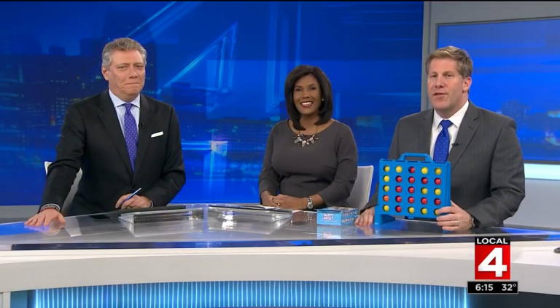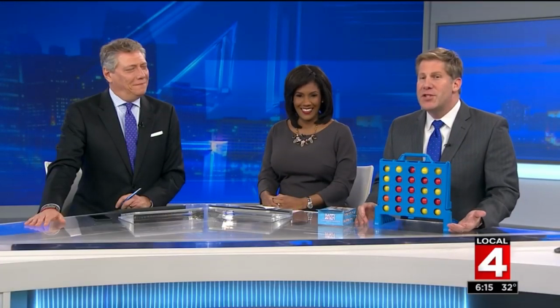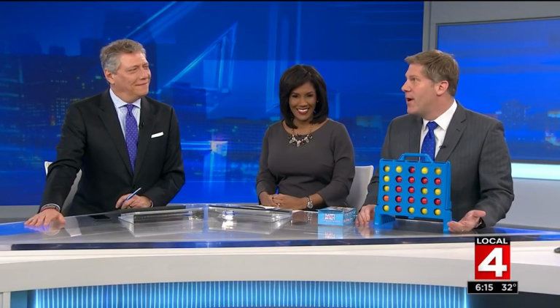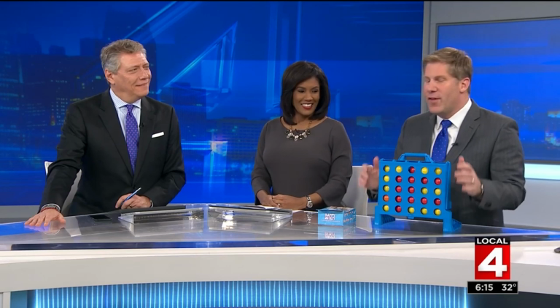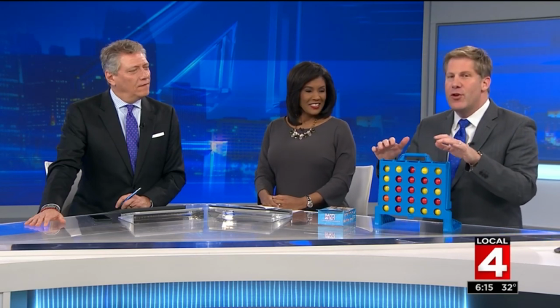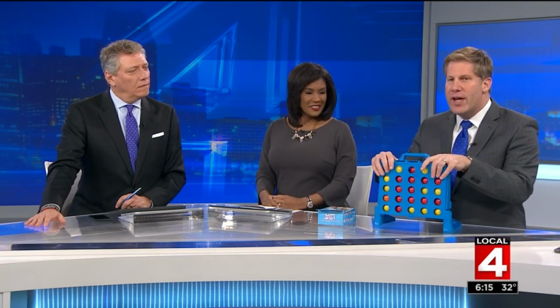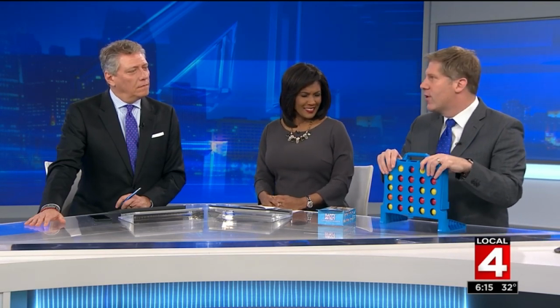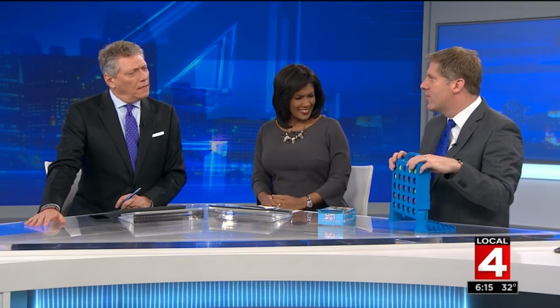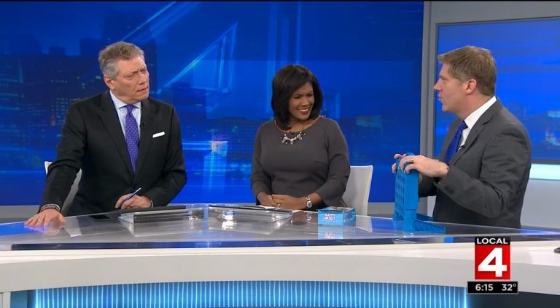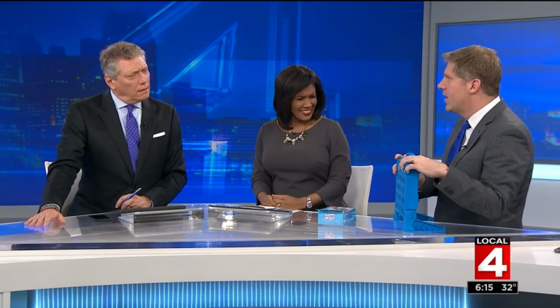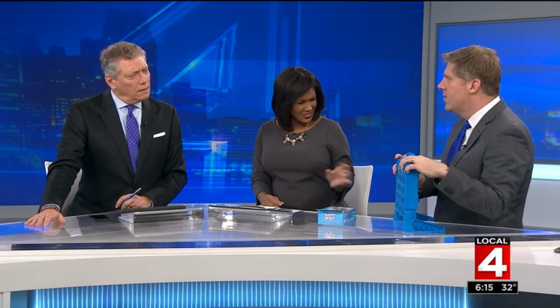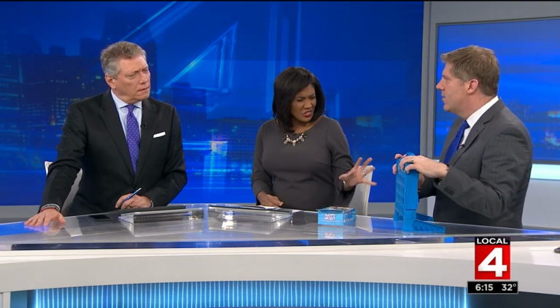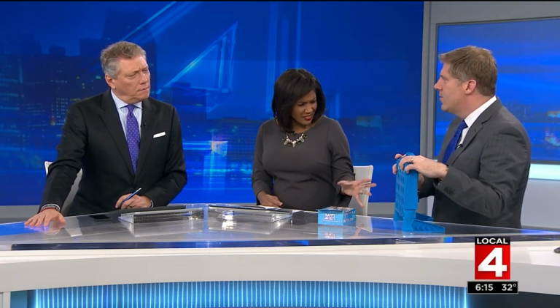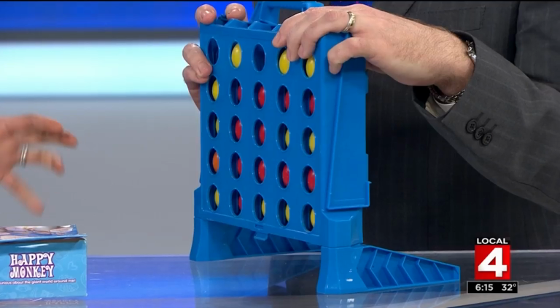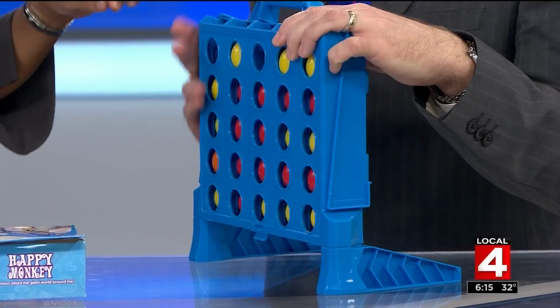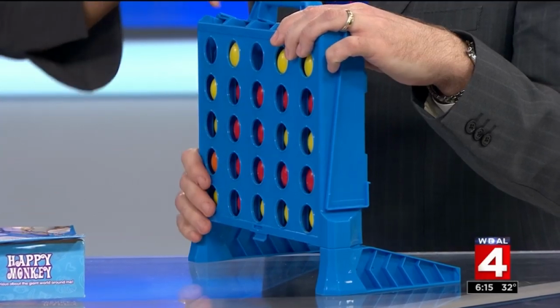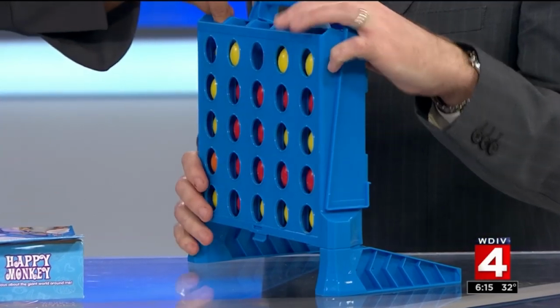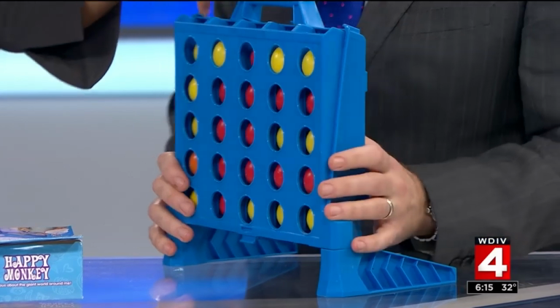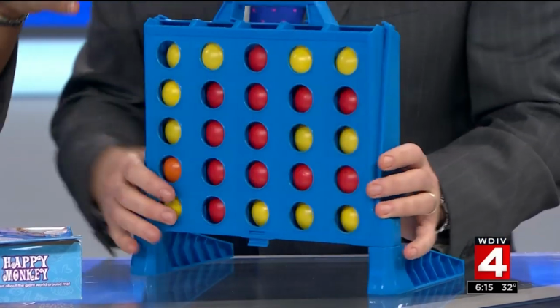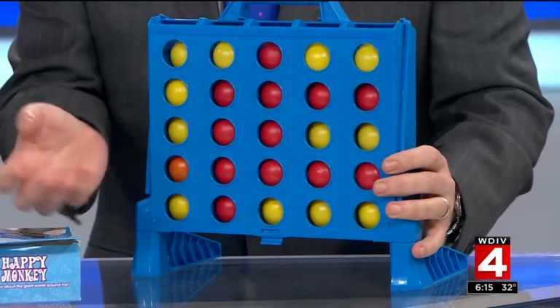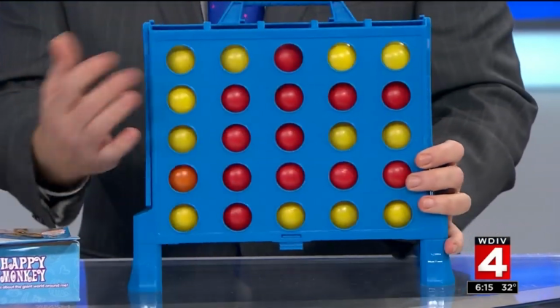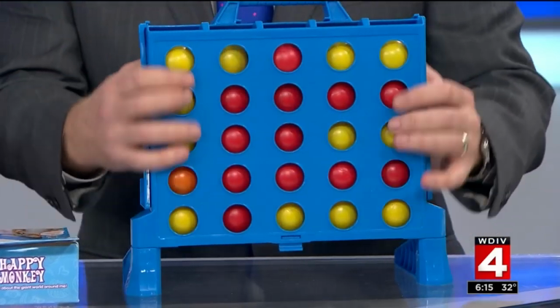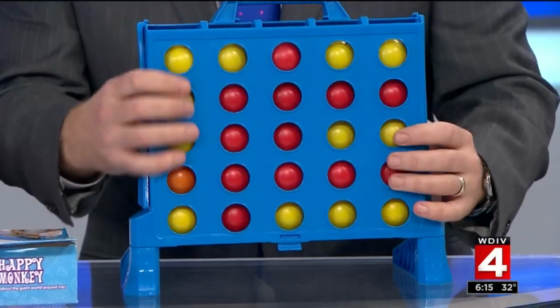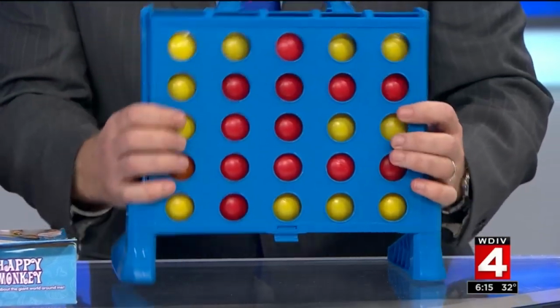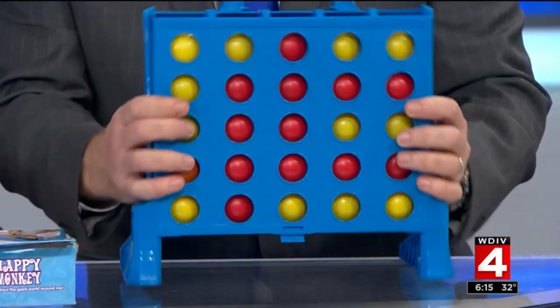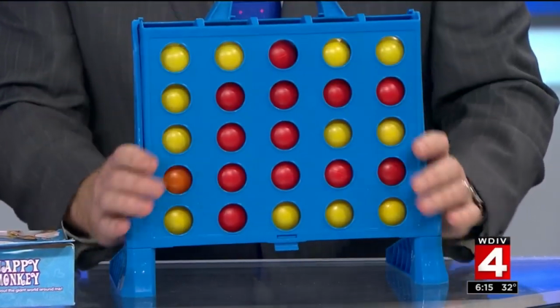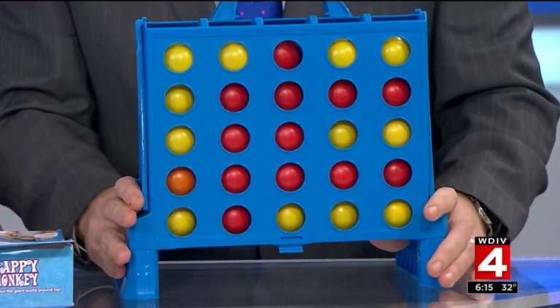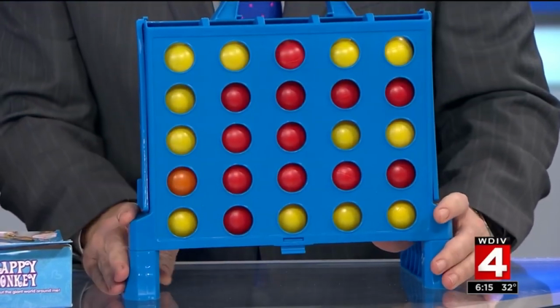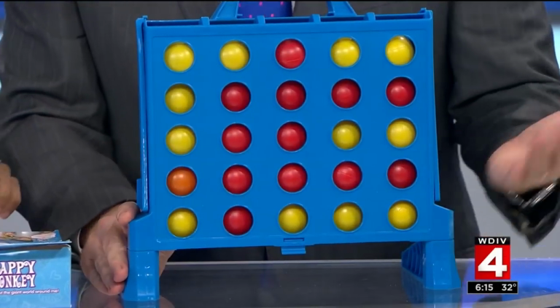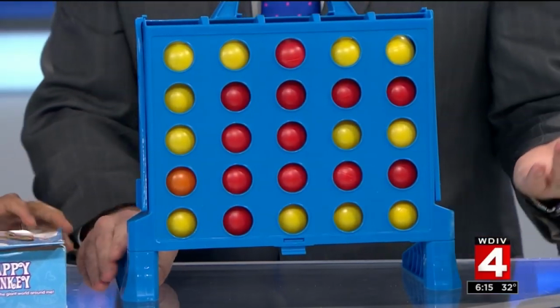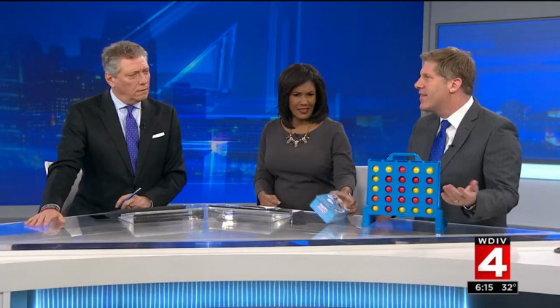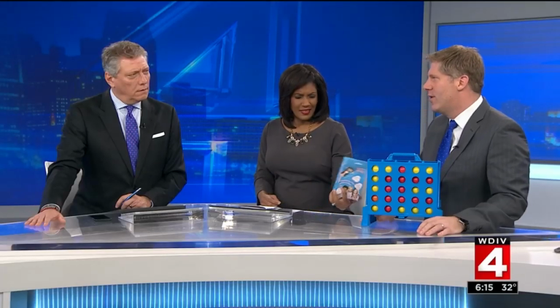So much to keep up with. This is the new Connect Four — it looks a little different, different skill set. Balls in there? Yeah, balls in there — you're supposed to throw them in. It's more interactive. But you know what? The kids like the old one.